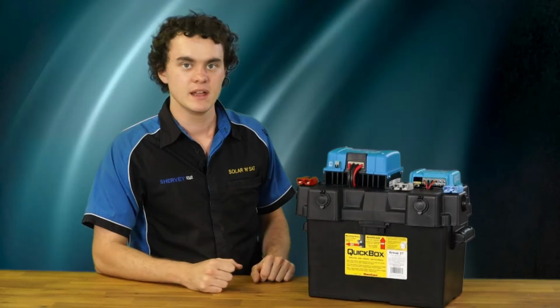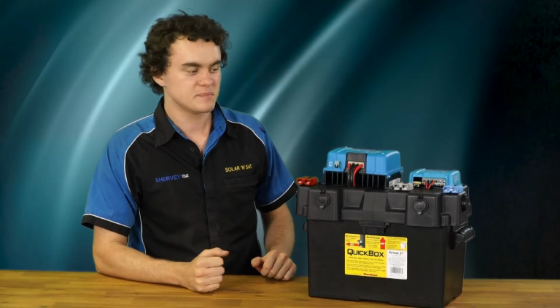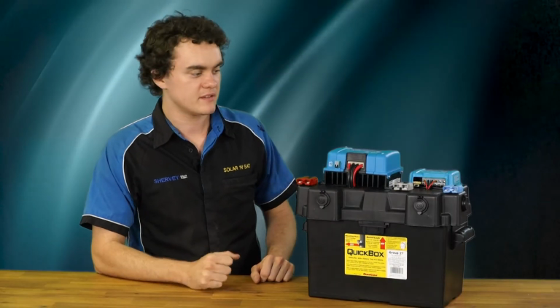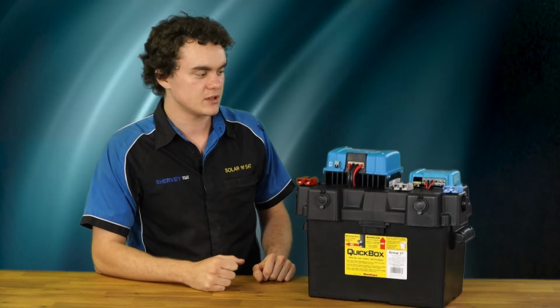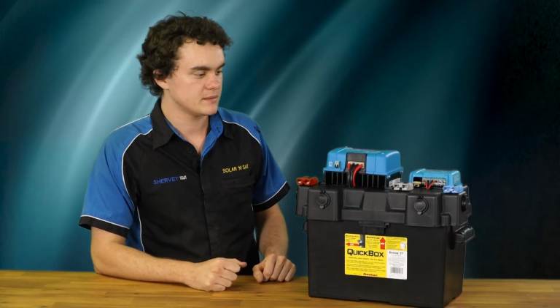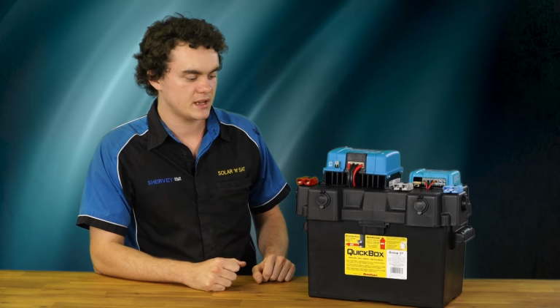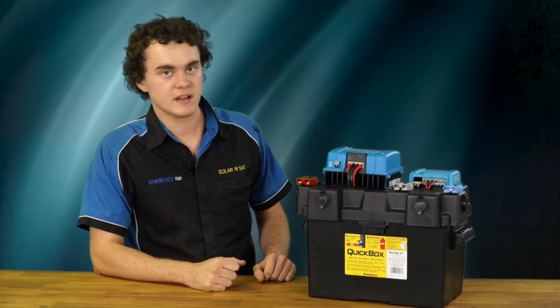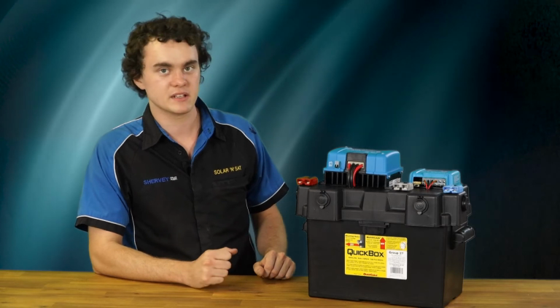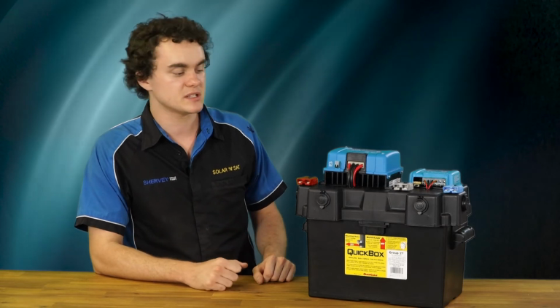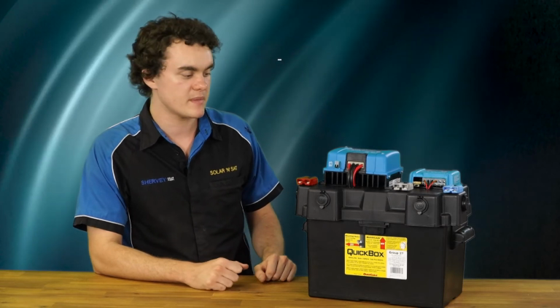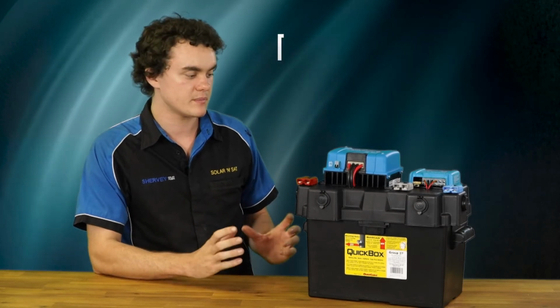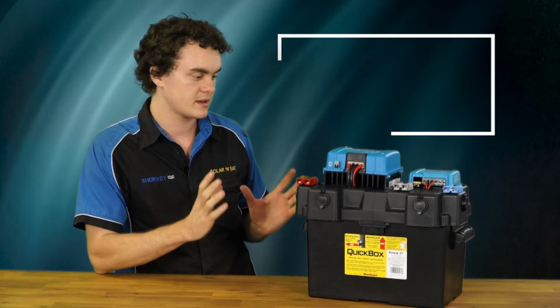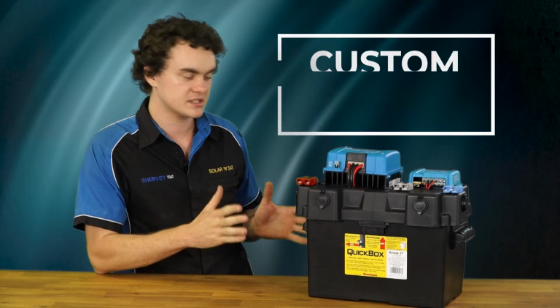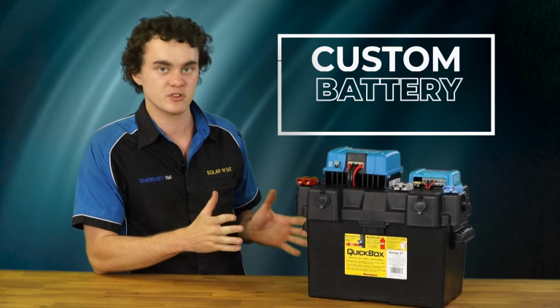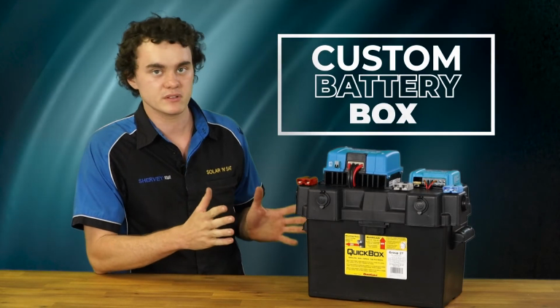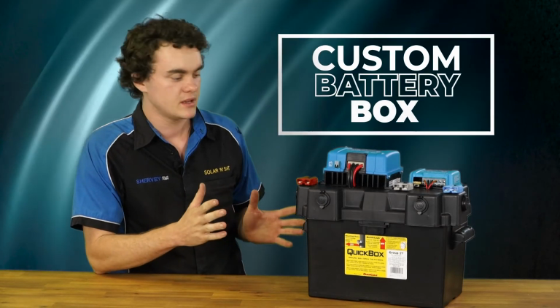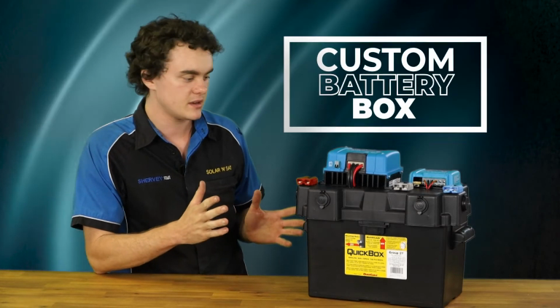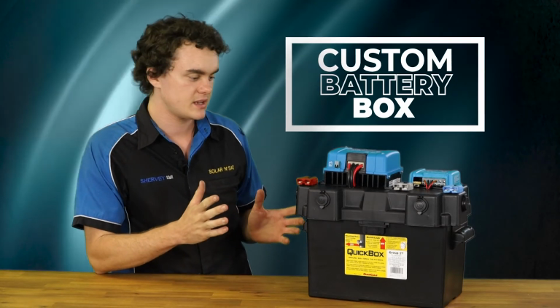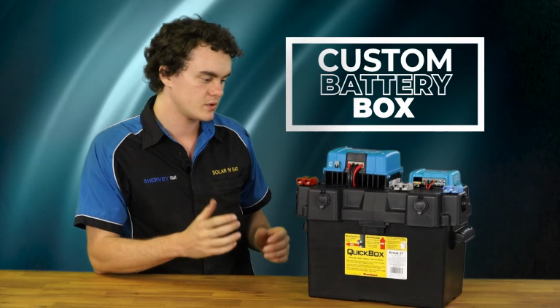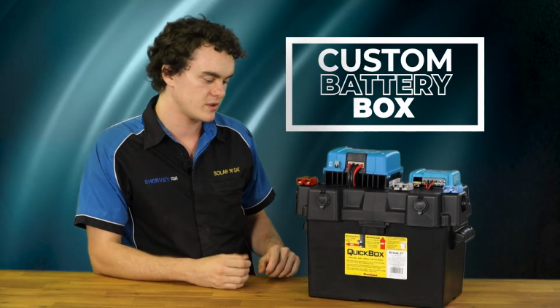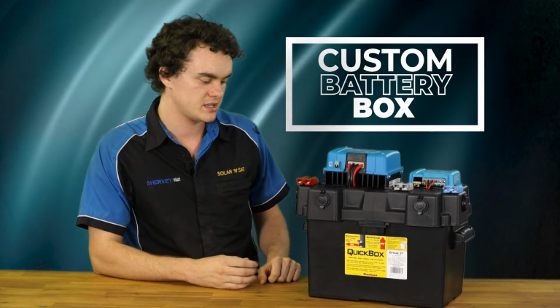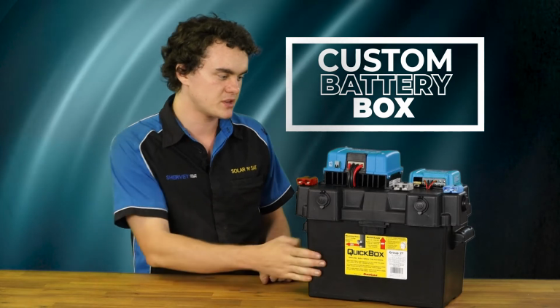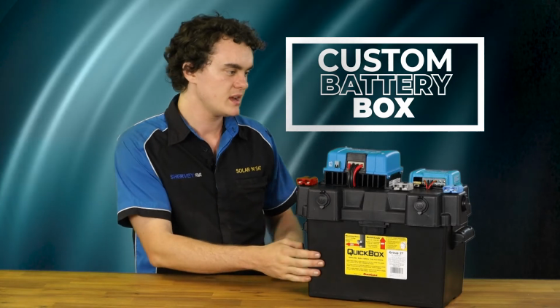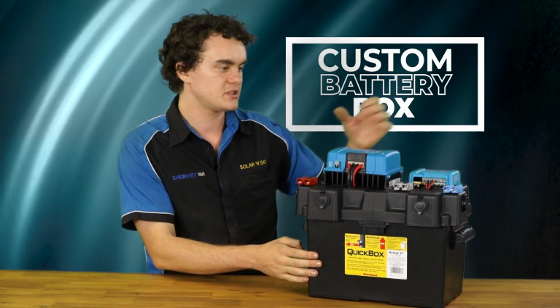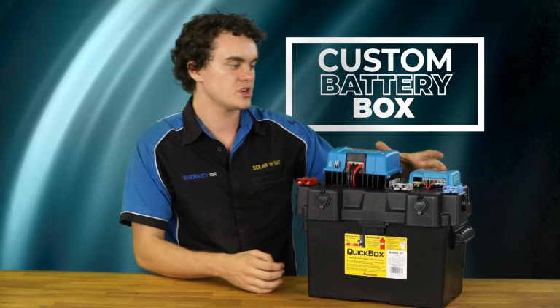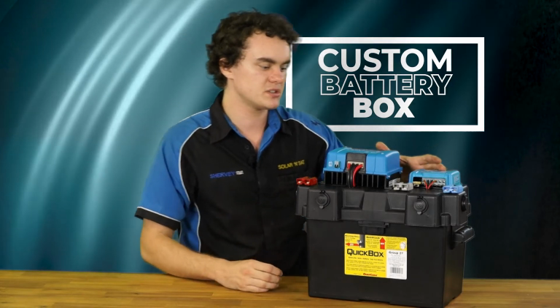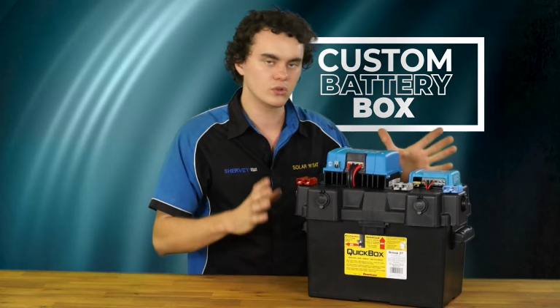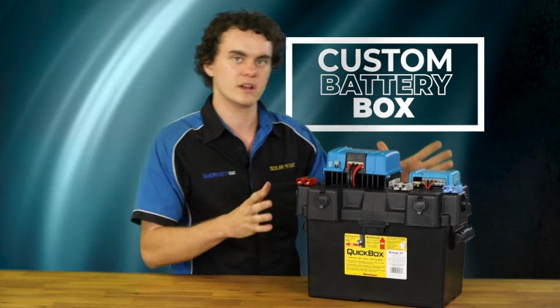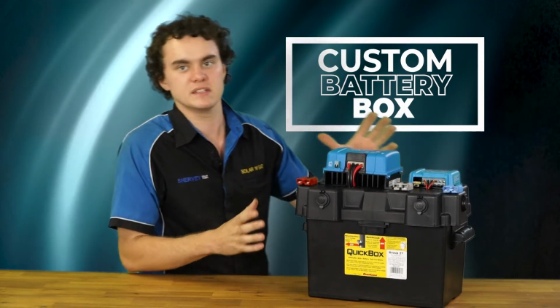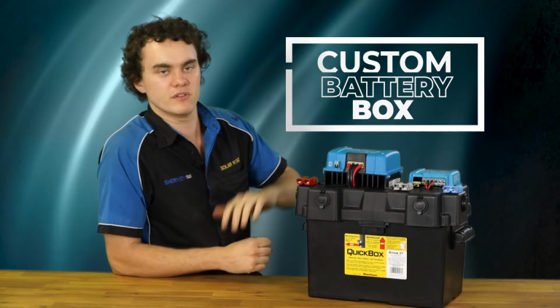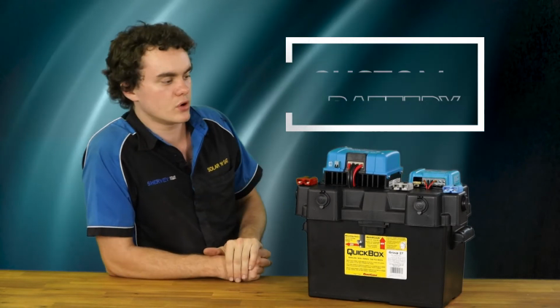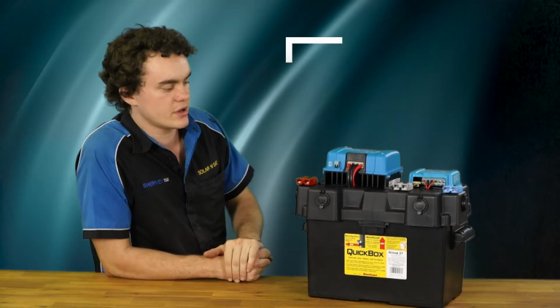G'day, it's Ben here from Solar Insat. Today I had a customer ask me about making them up a custom battery box. The idea here was to run his battery and its two chargers all in one easy to move and portable unit.